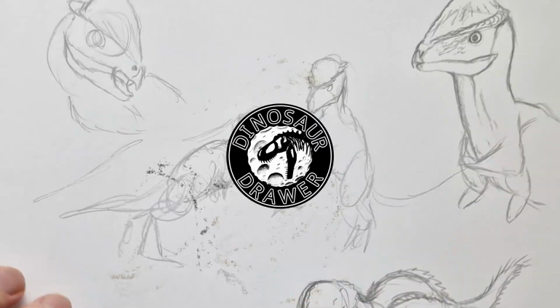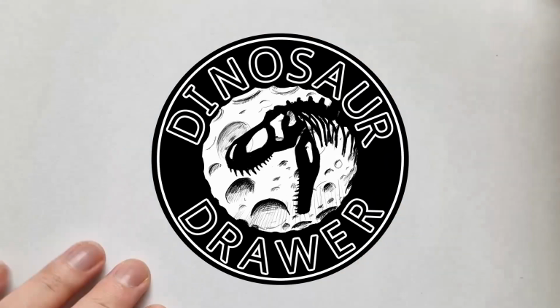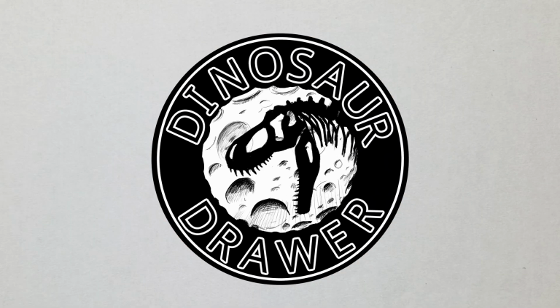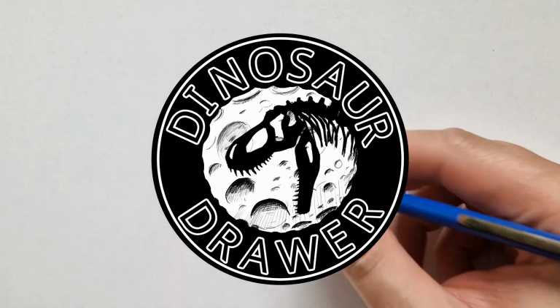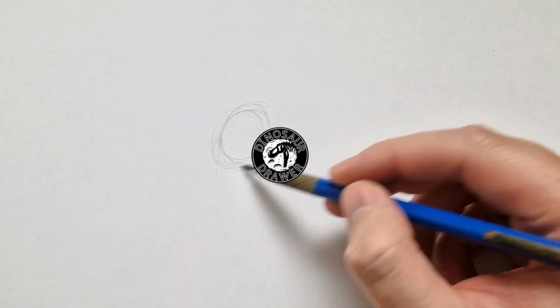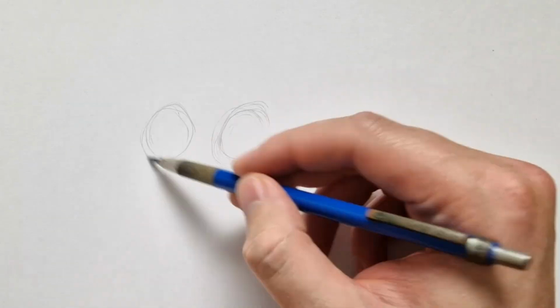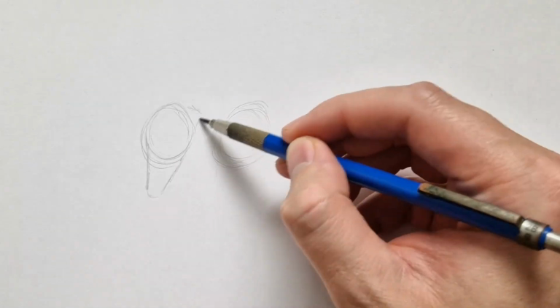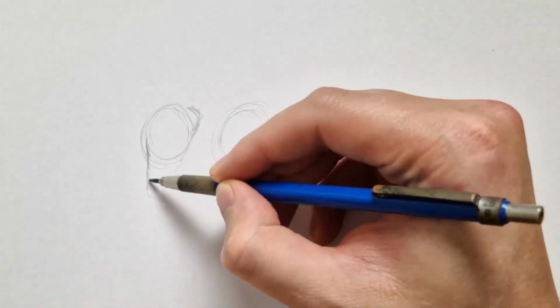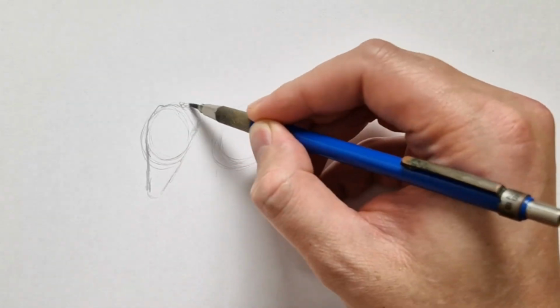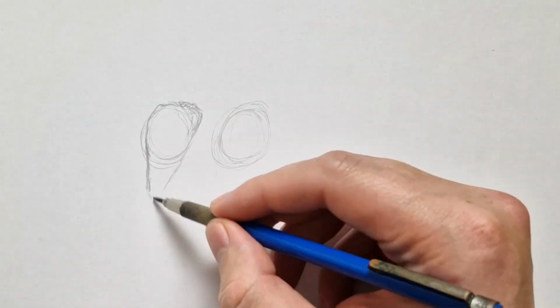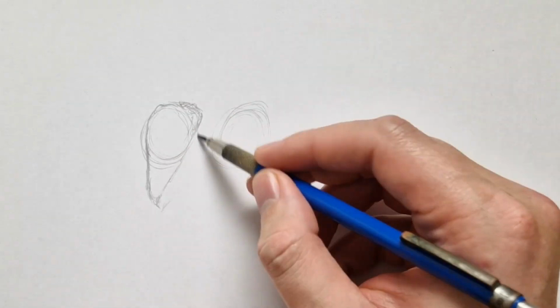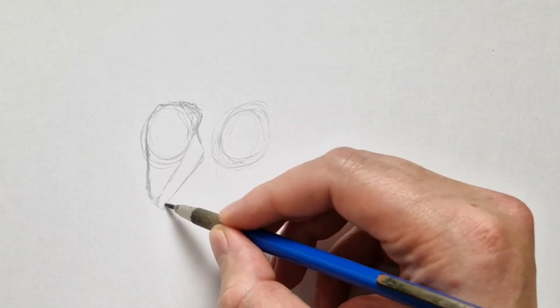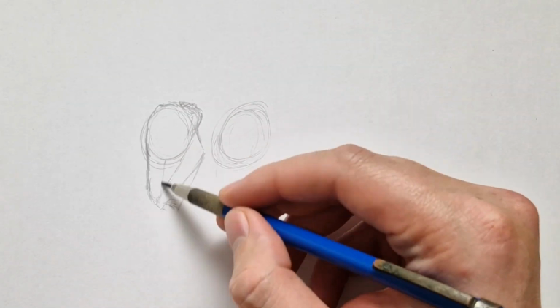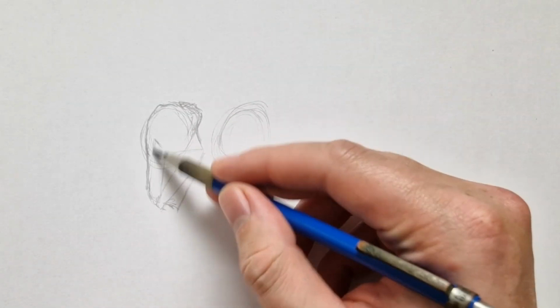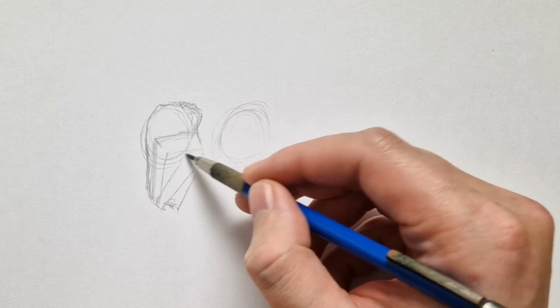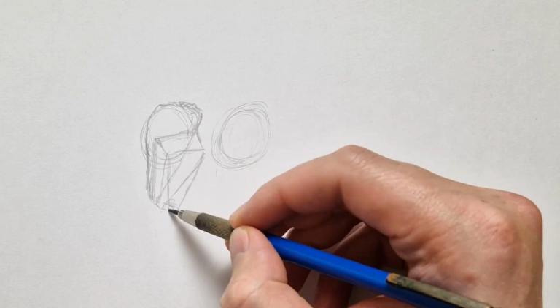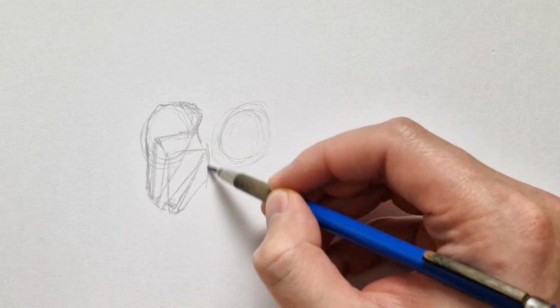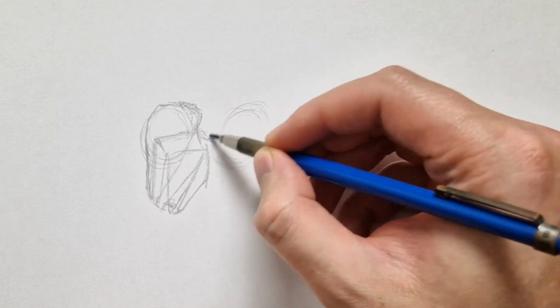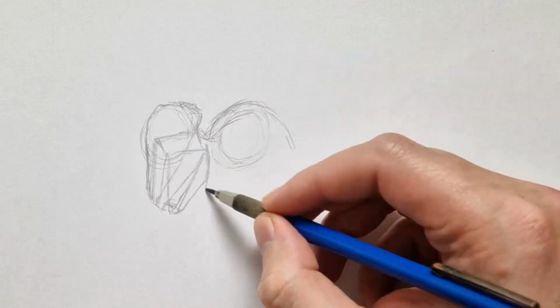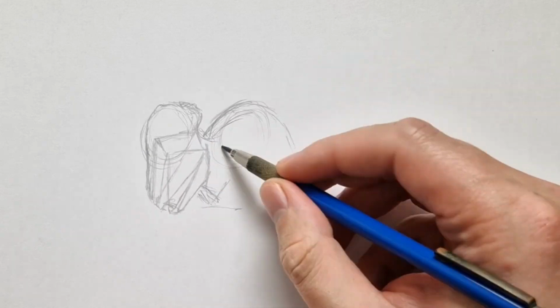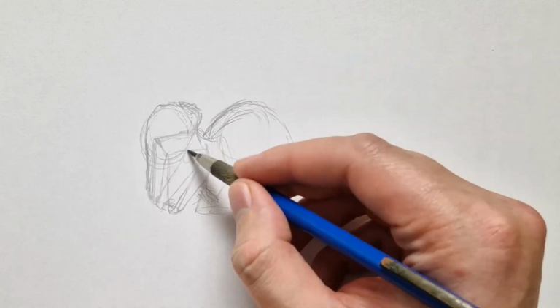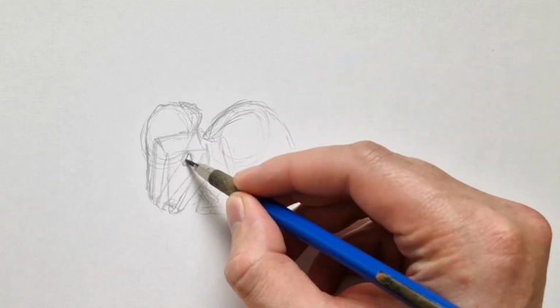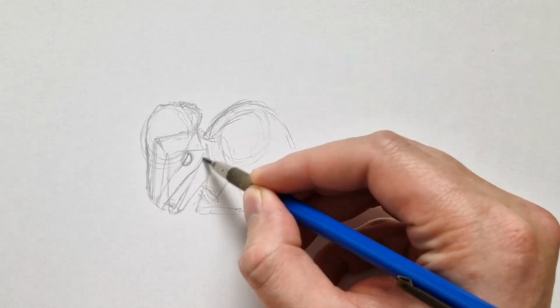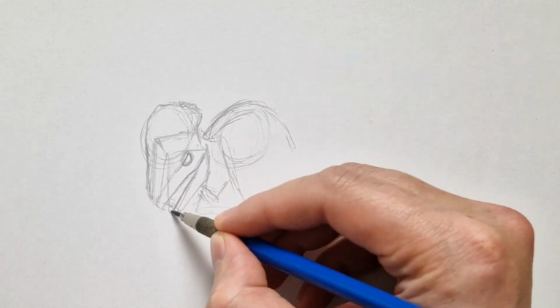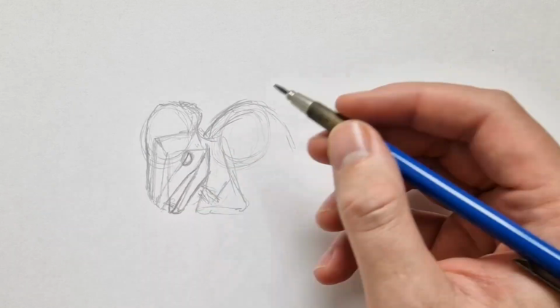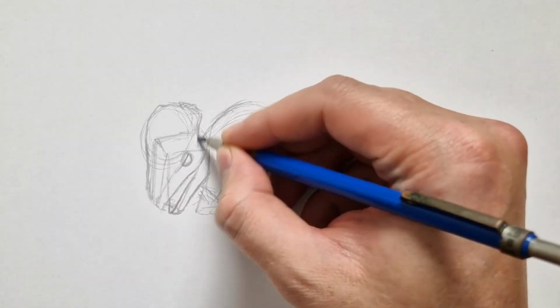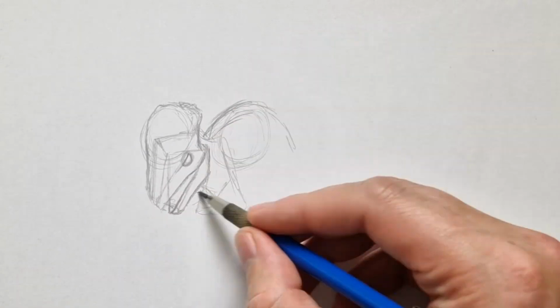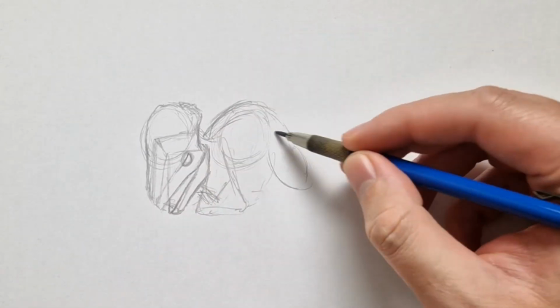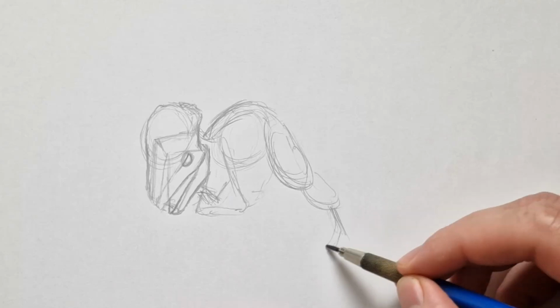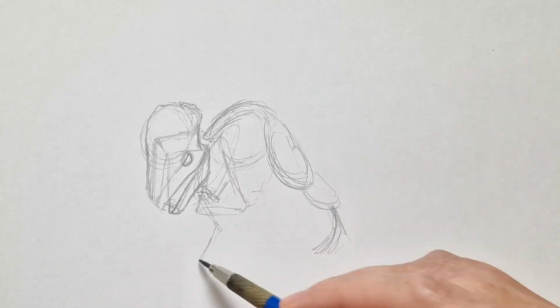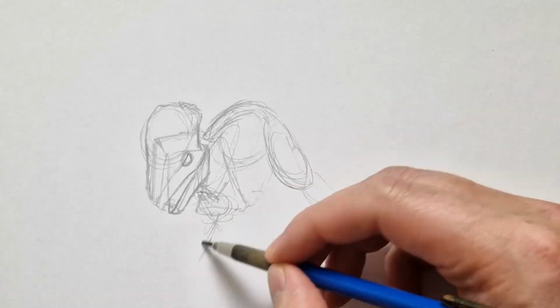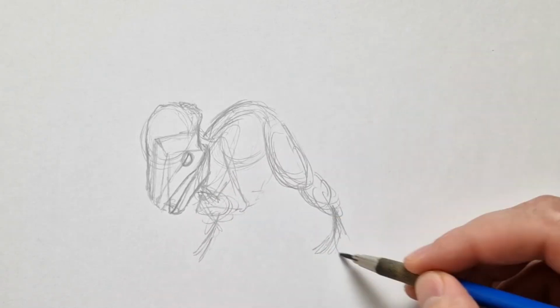Hey guys, this is DinosaurDrawer and today it's day 13 of Inktober. The dinosaur on the list for today is the Stegoceros. I'm not sure if I'm pronouncing that right once again. But yeah, this drawing was something.